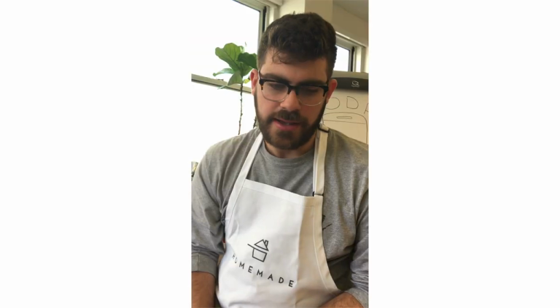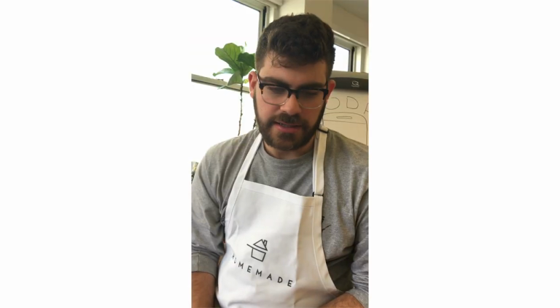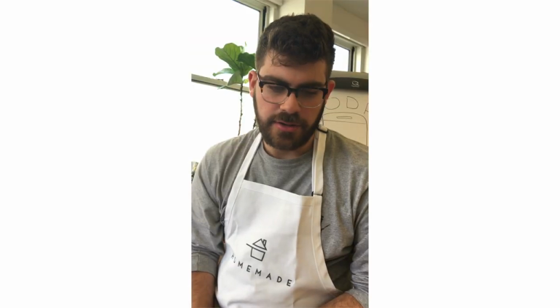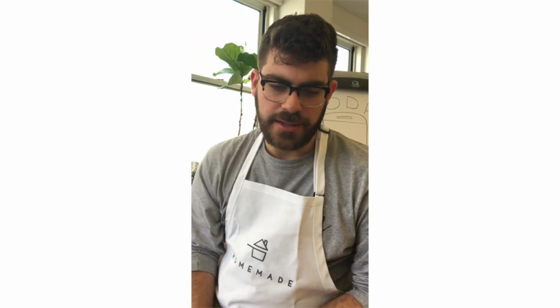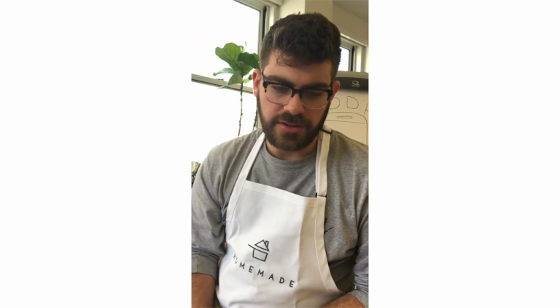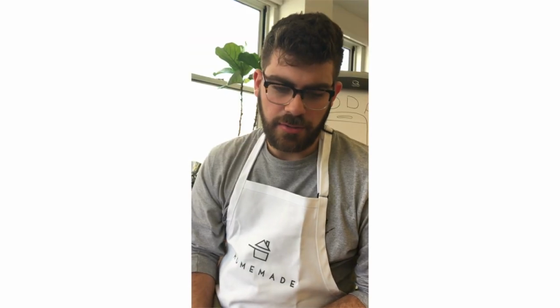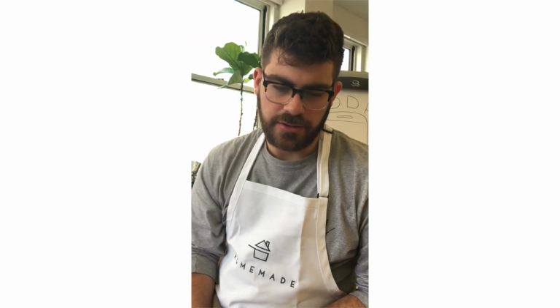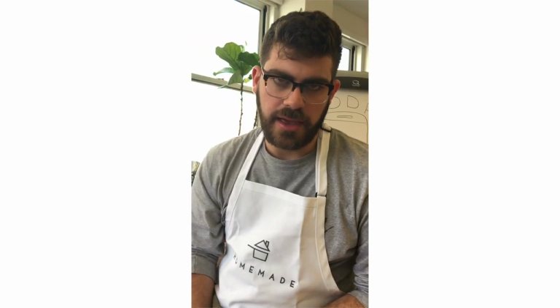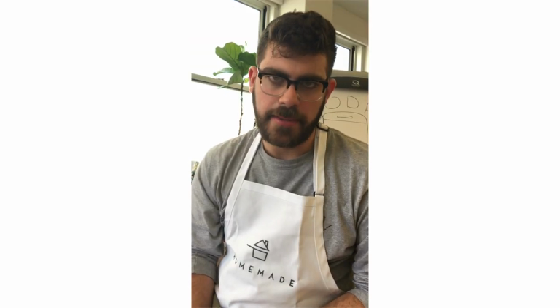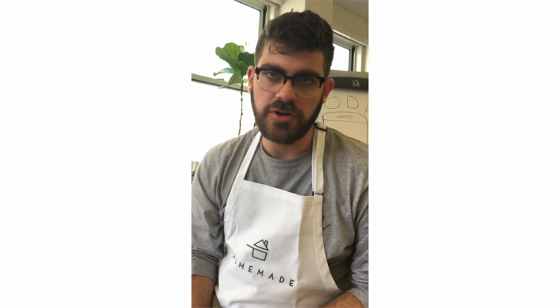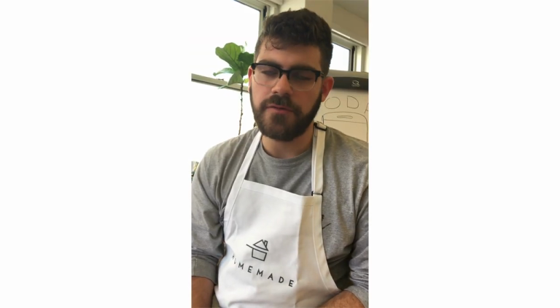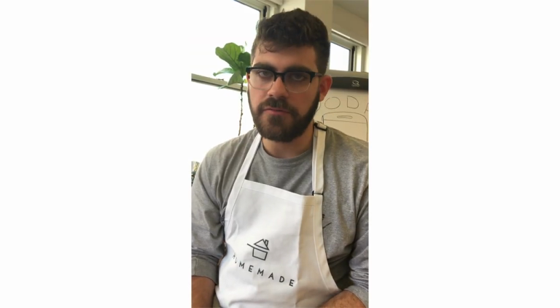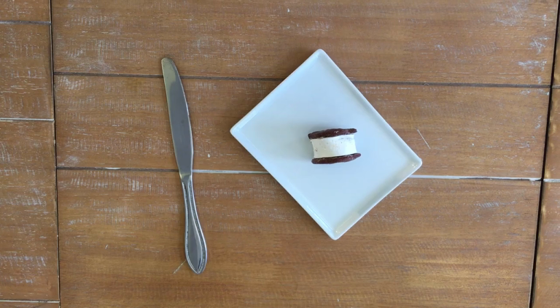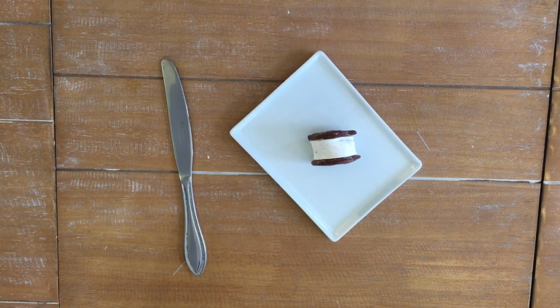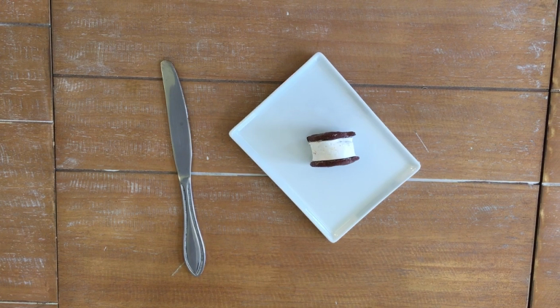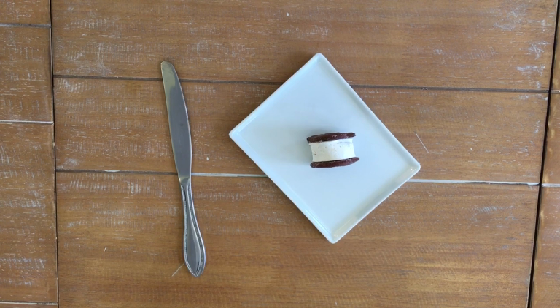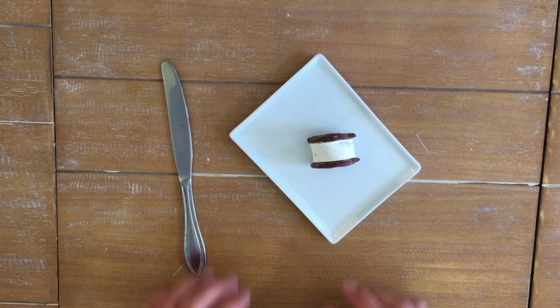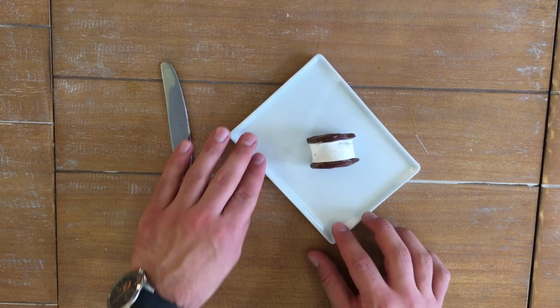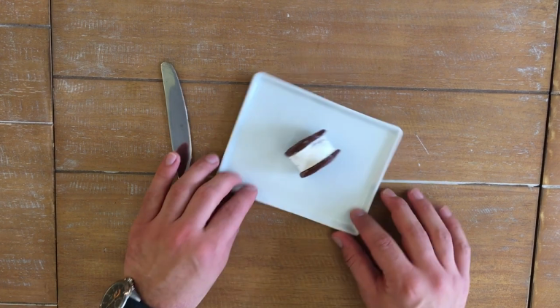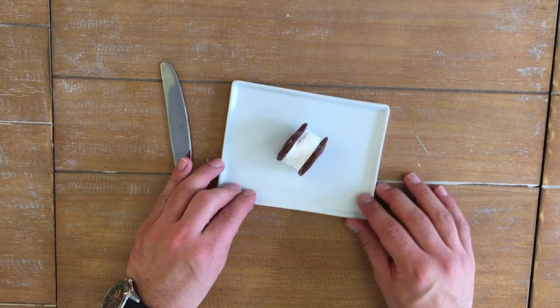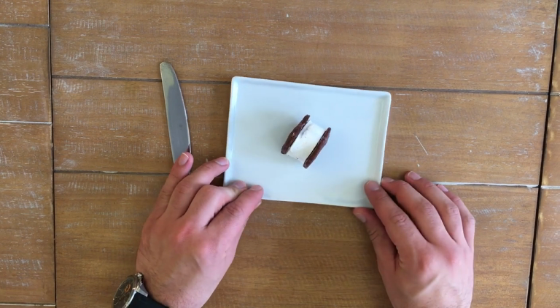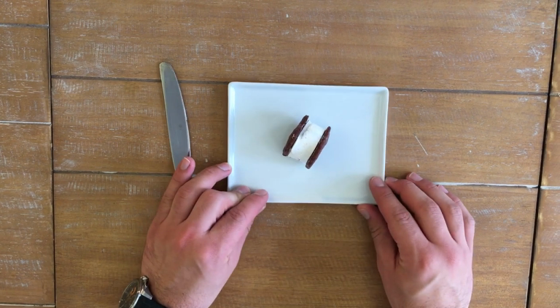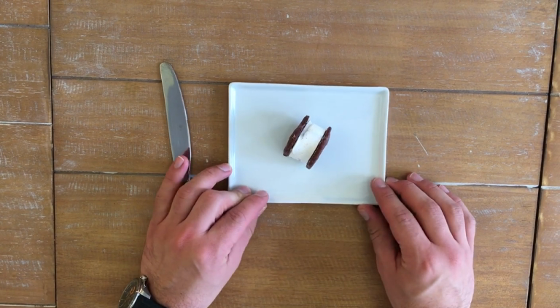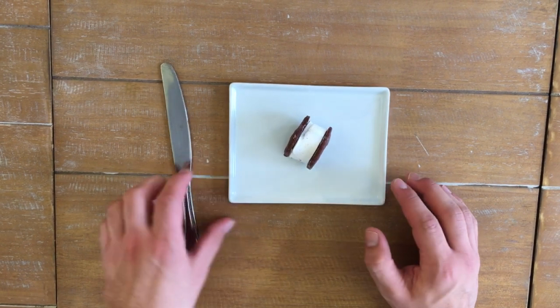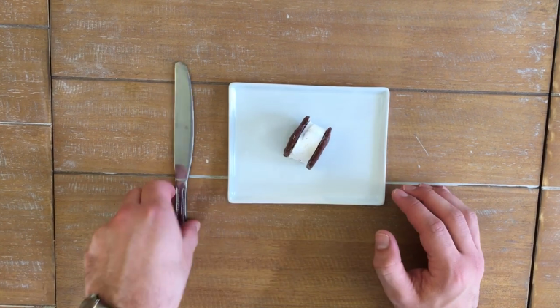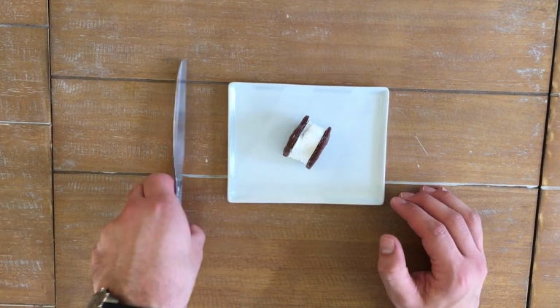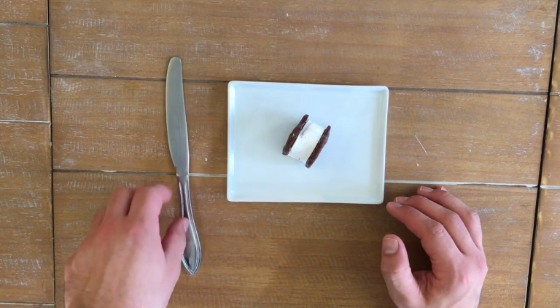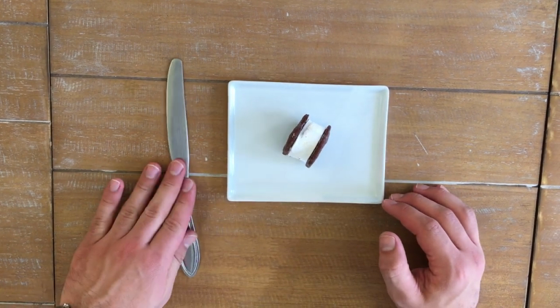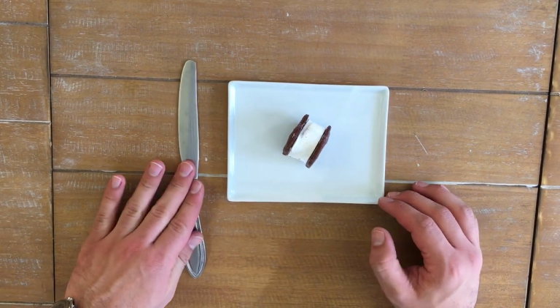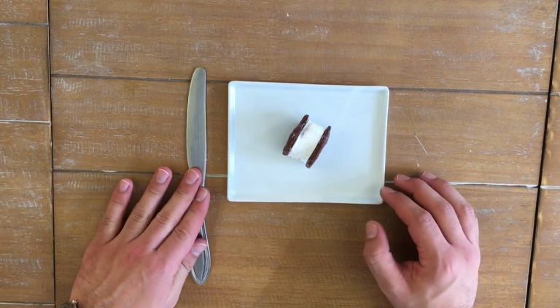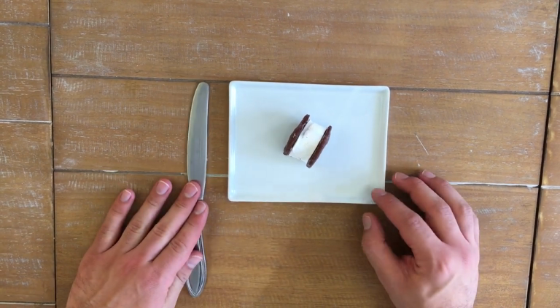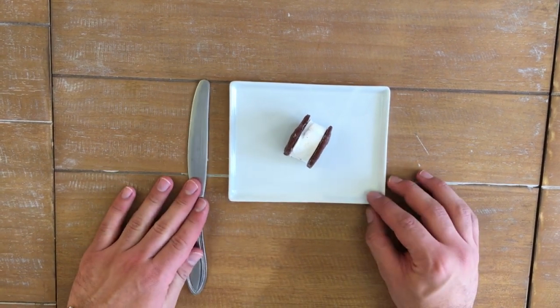Next thing you want to do is look at what you're going to be taking a picture of — your frame. Make sure there's no distractions on the plate, no awkward schmucks or smushes.